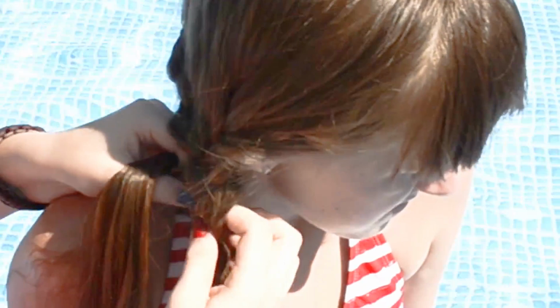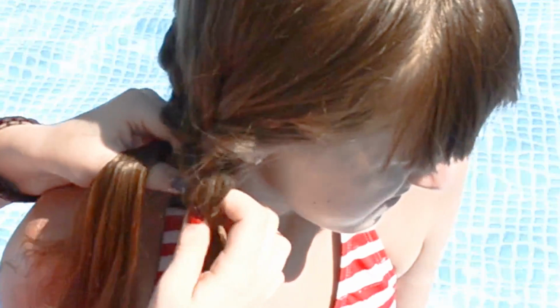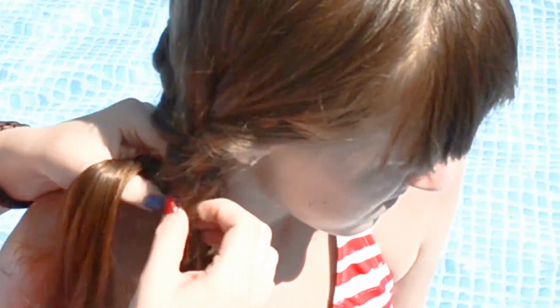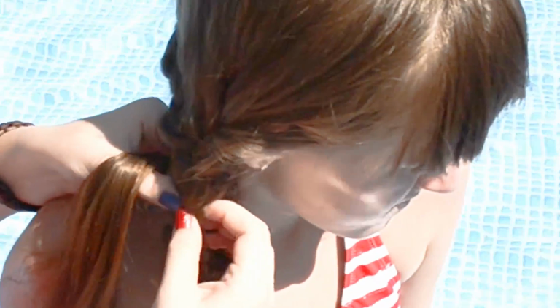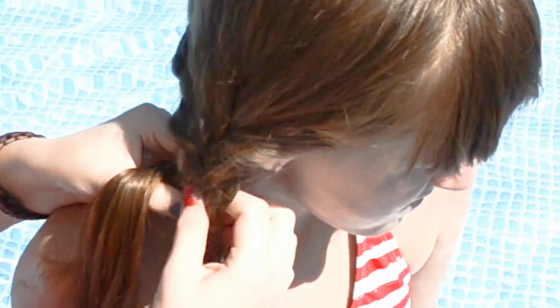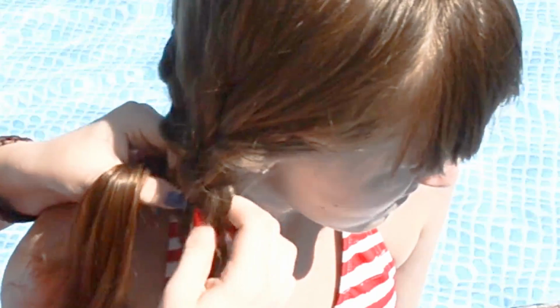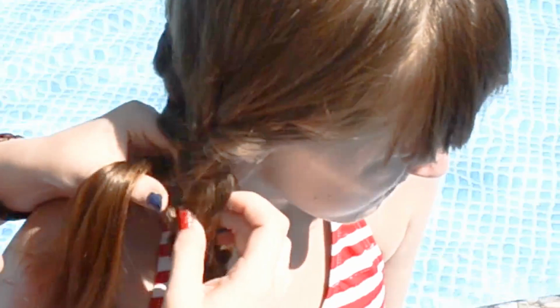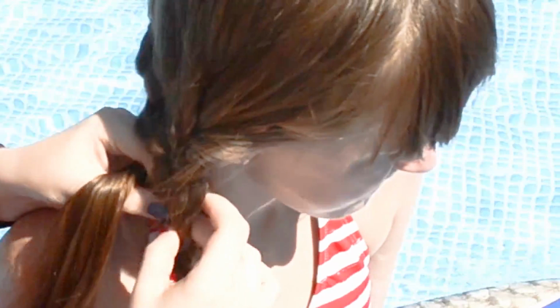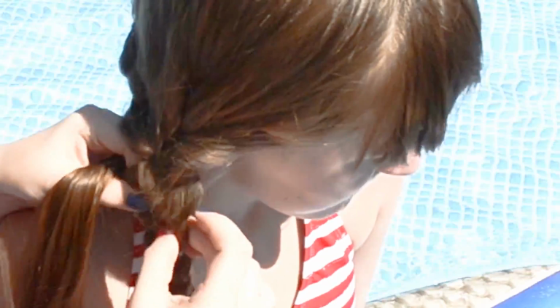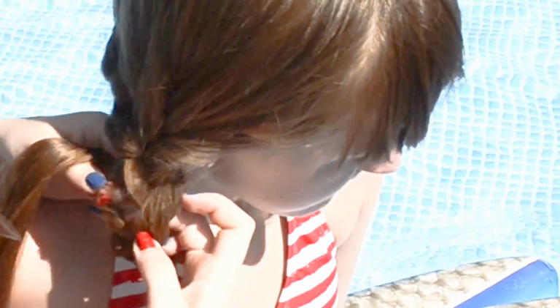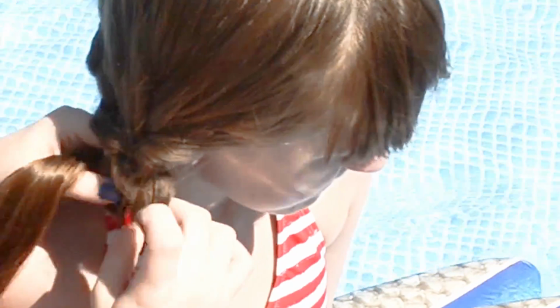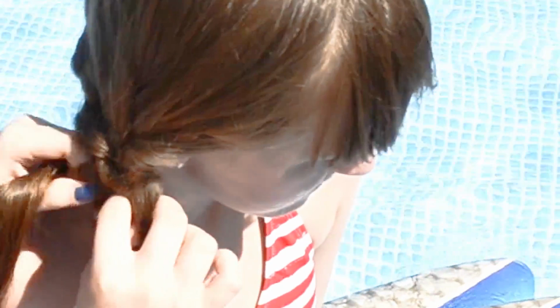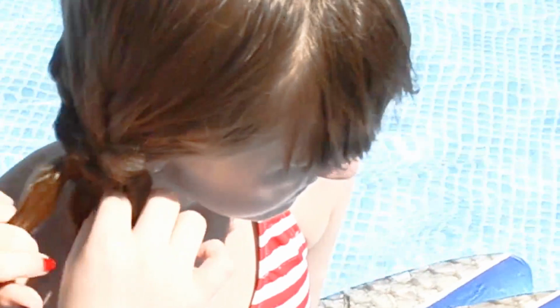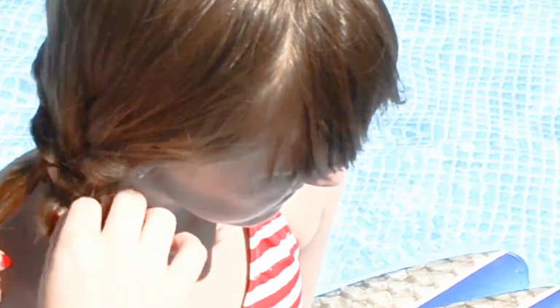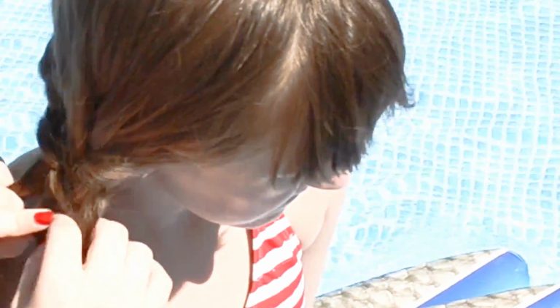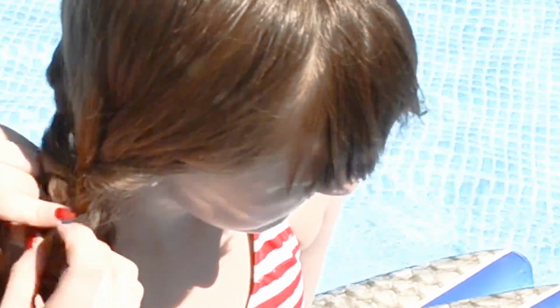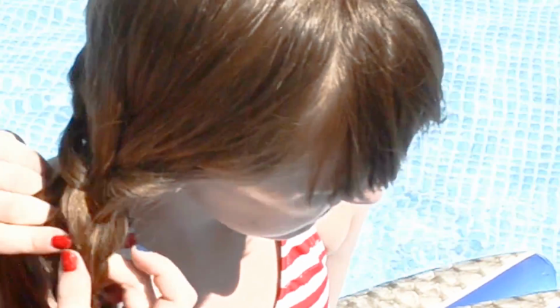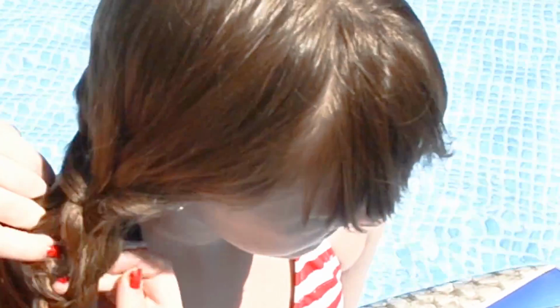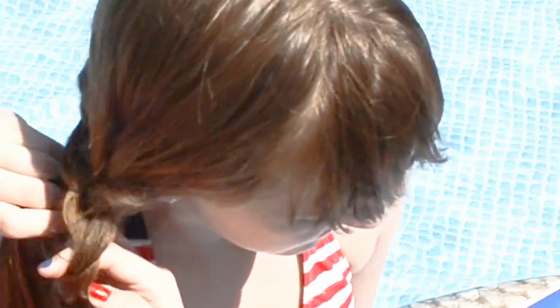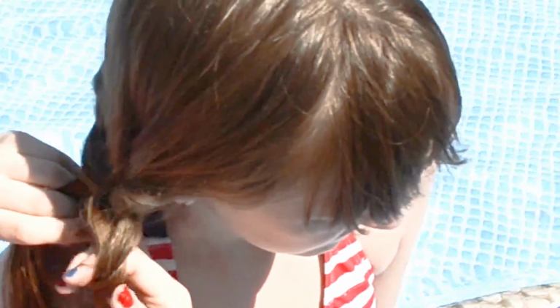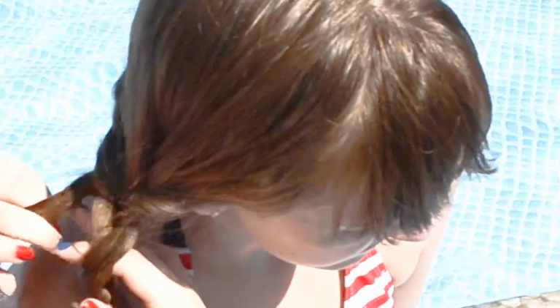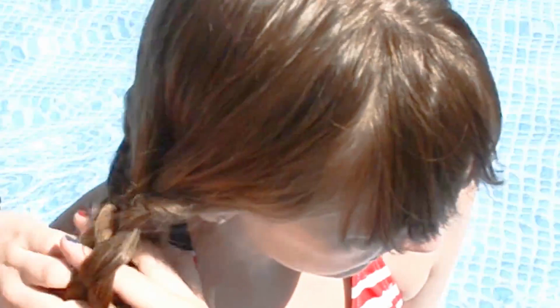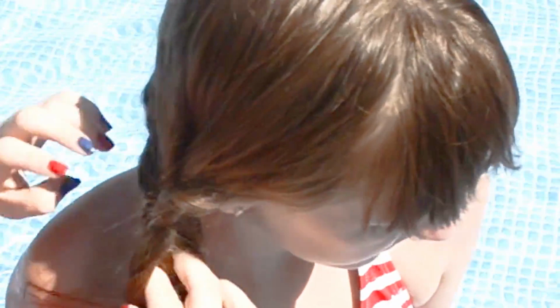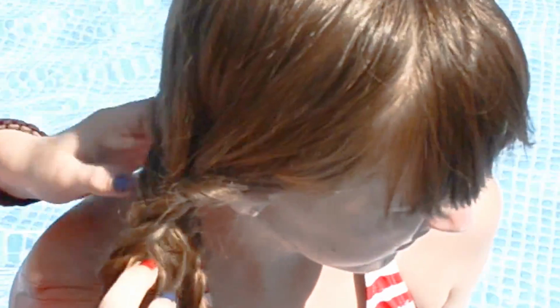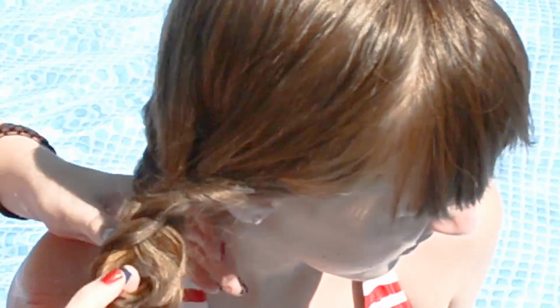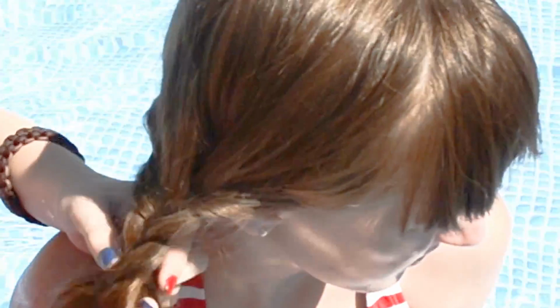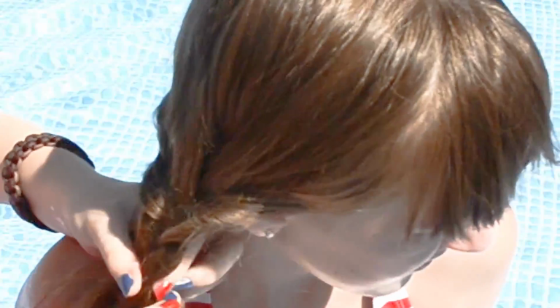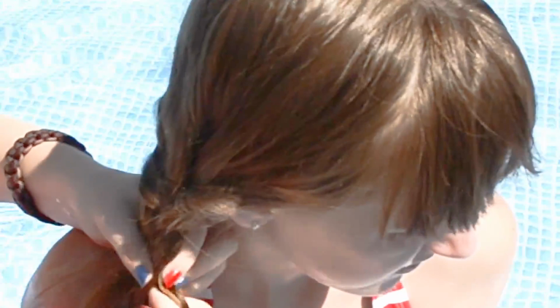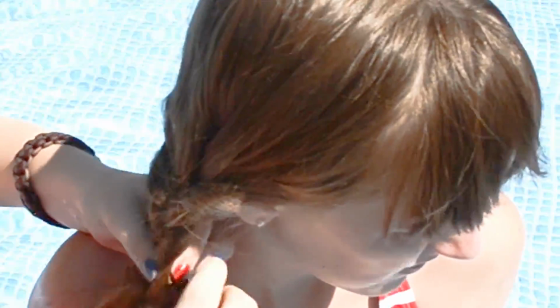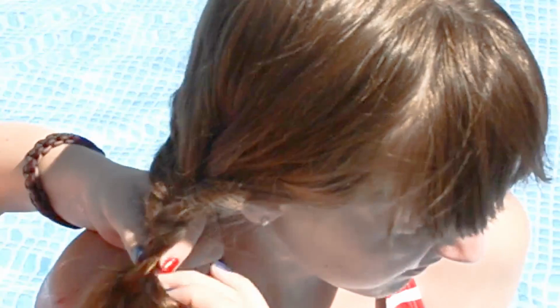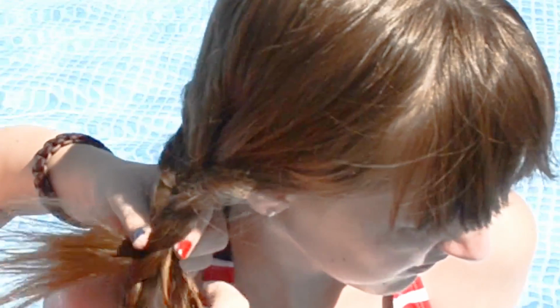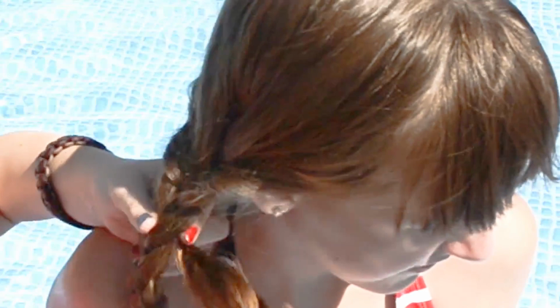It's up to you if you want to go through every loop or every other loop. With Design Girl's hair, I went through every other loop.